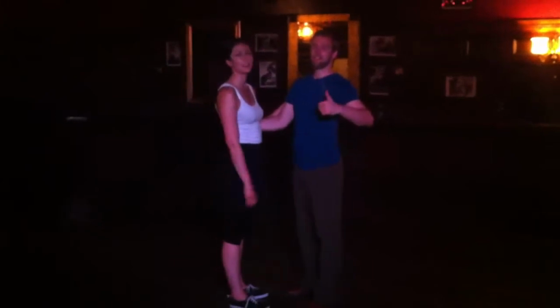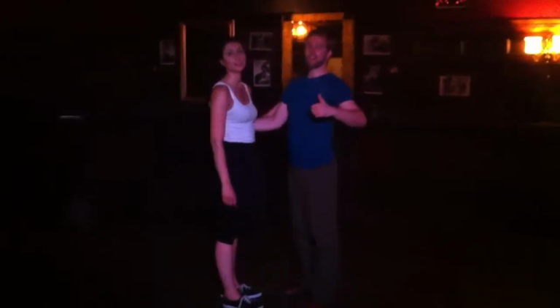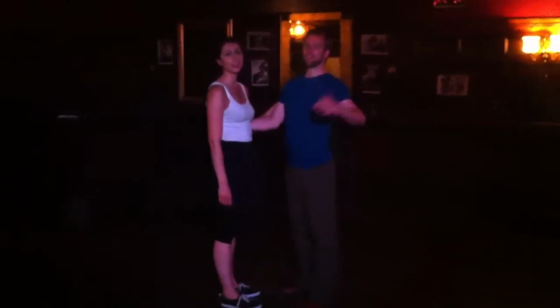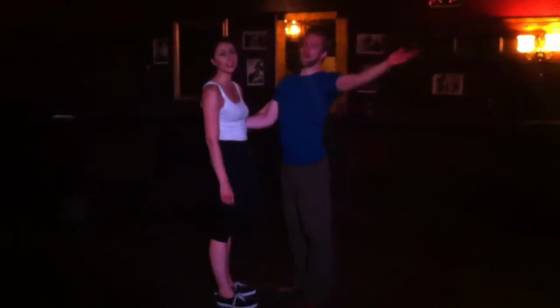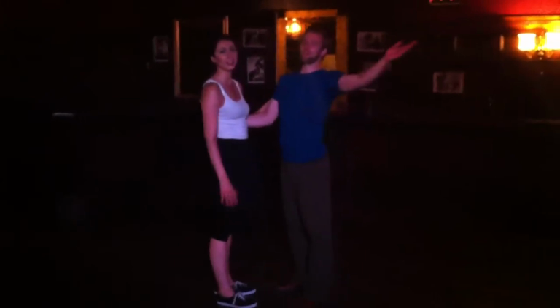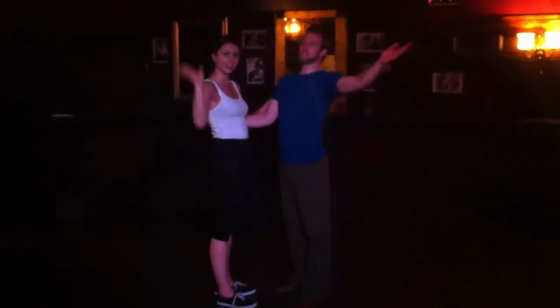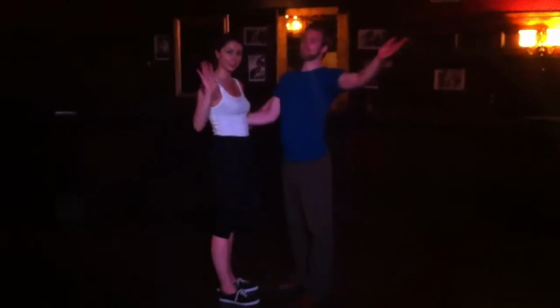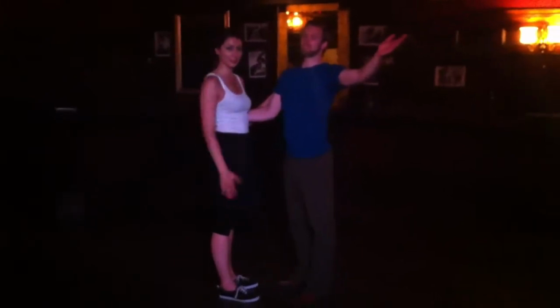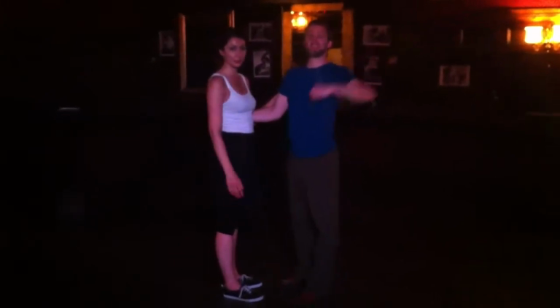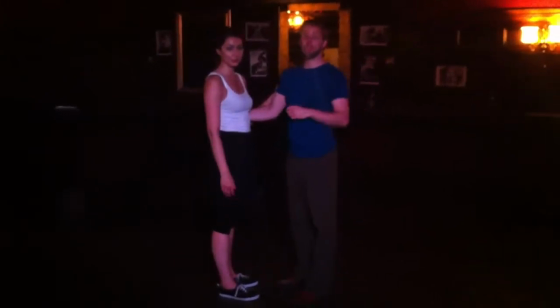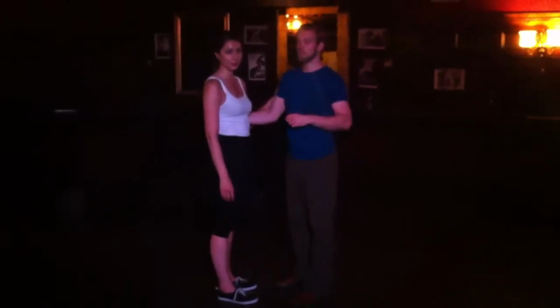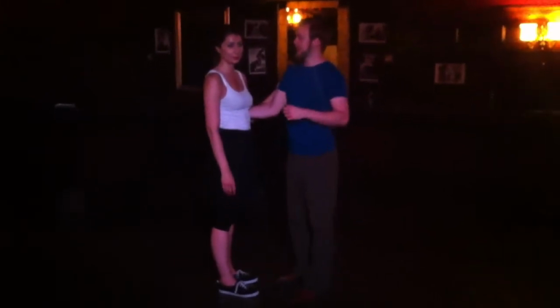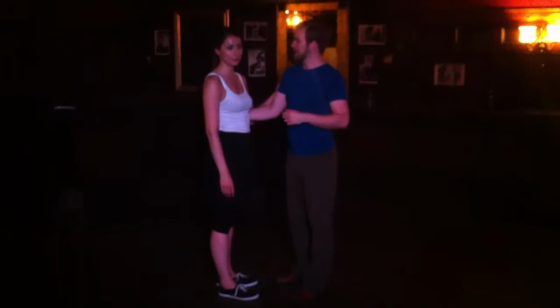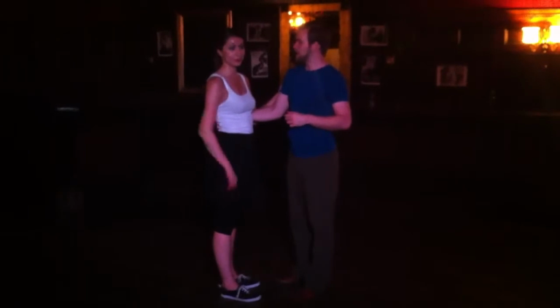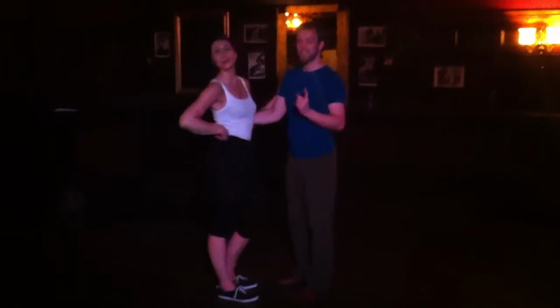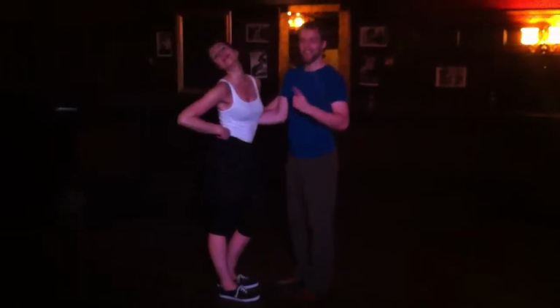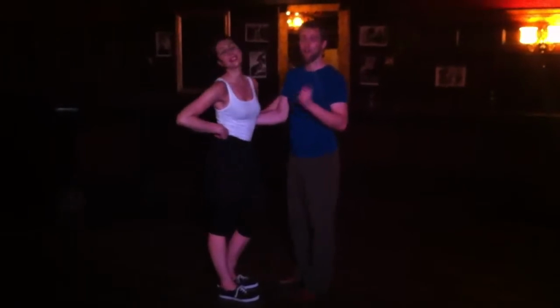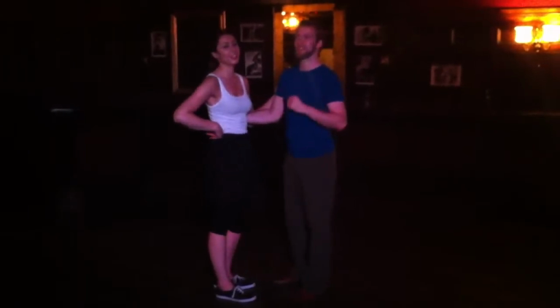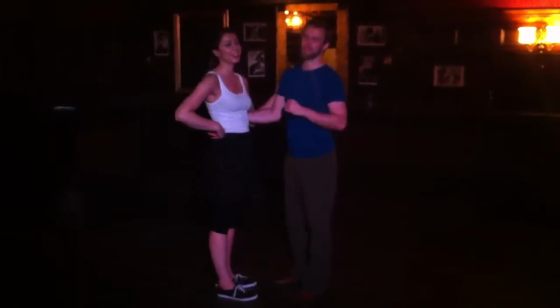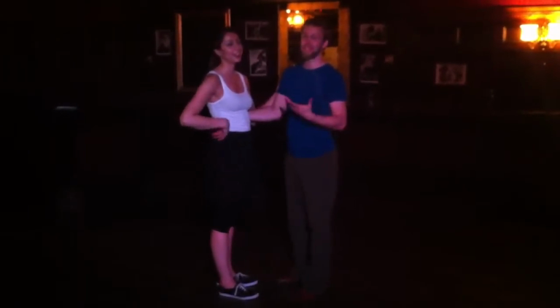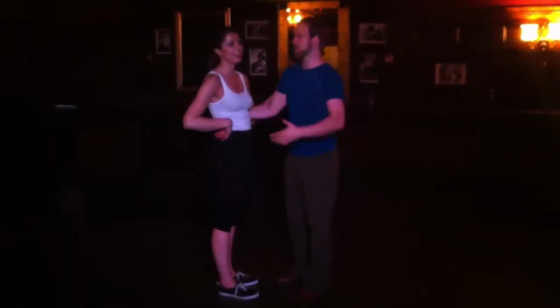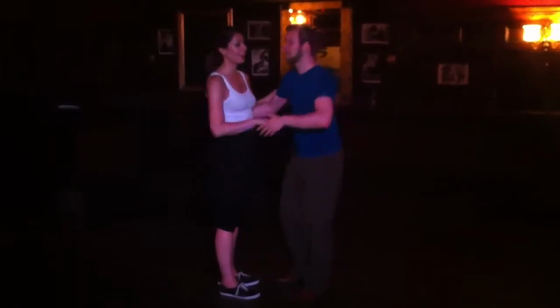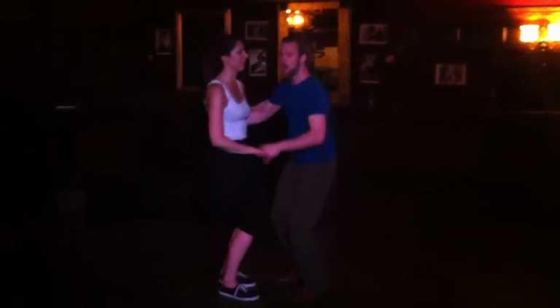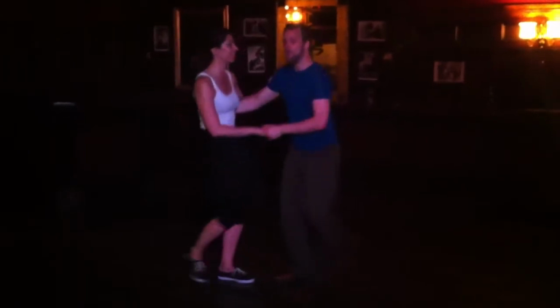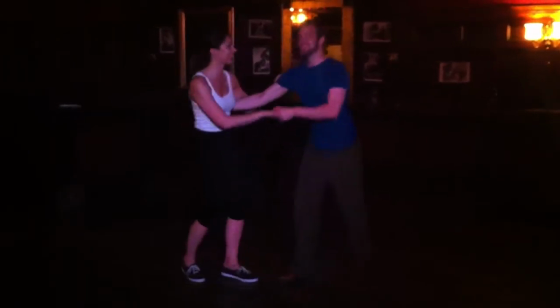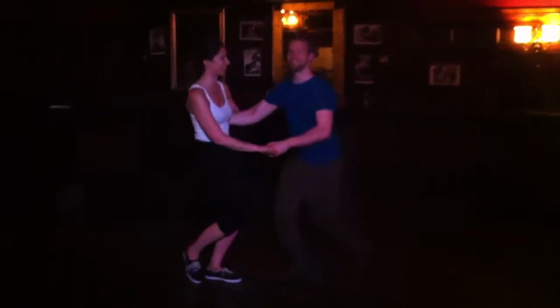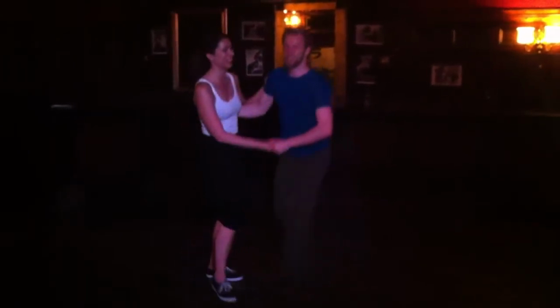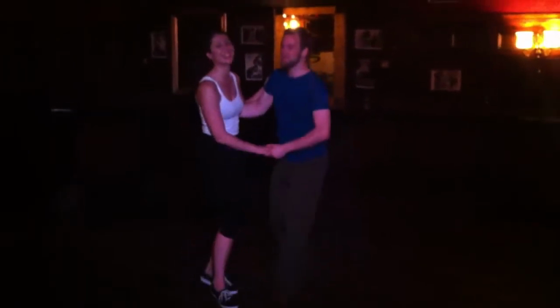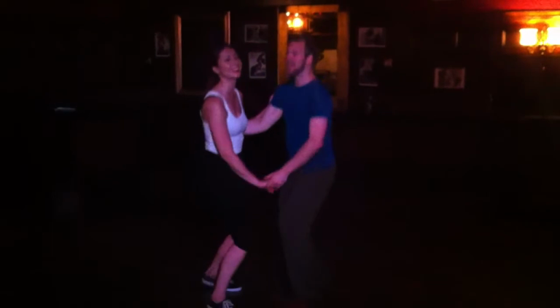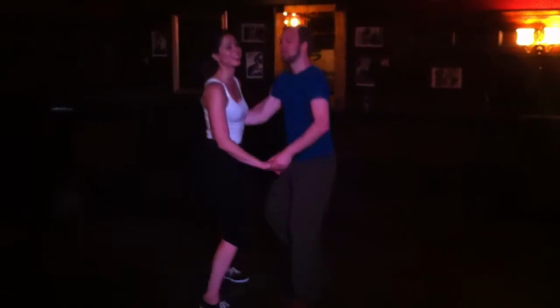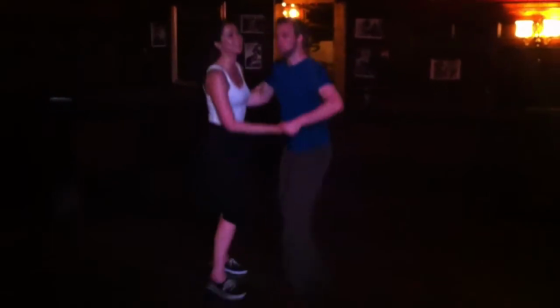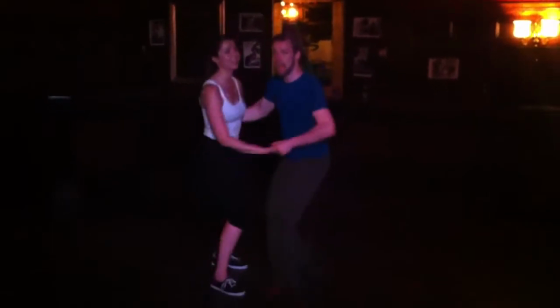Alright, level 1 — we did some six count Lindy Hop. Six count Lindy Hop with triple steps last week. One, two, triple step, triple step.